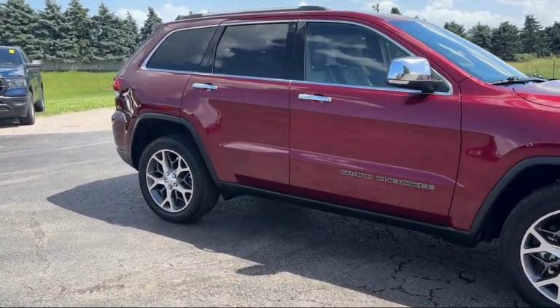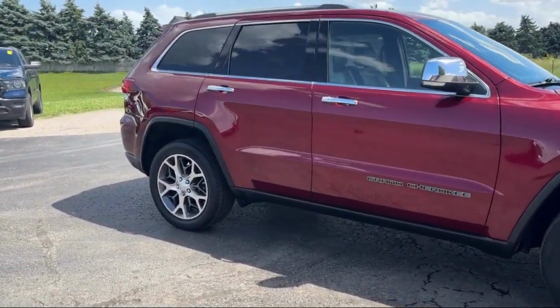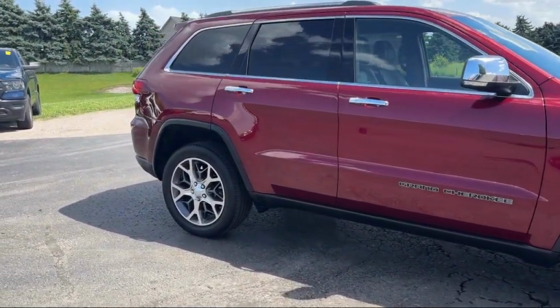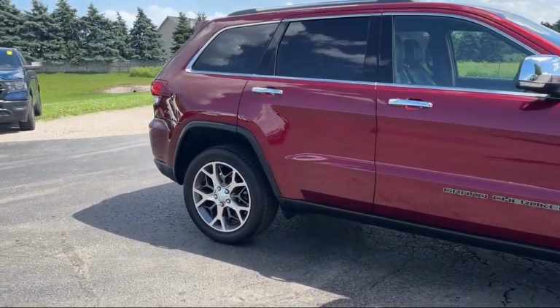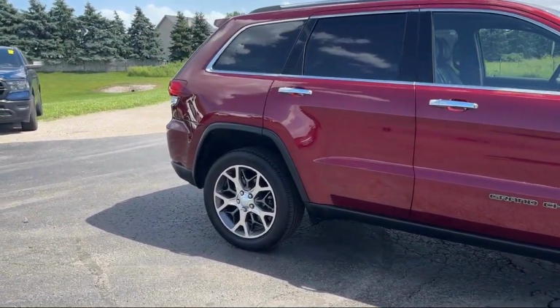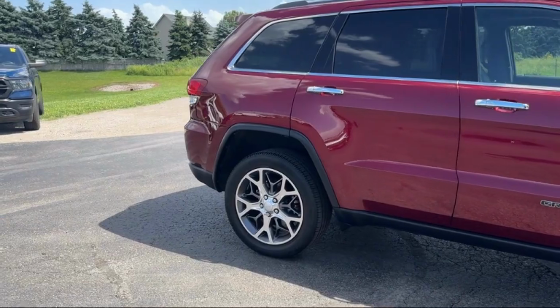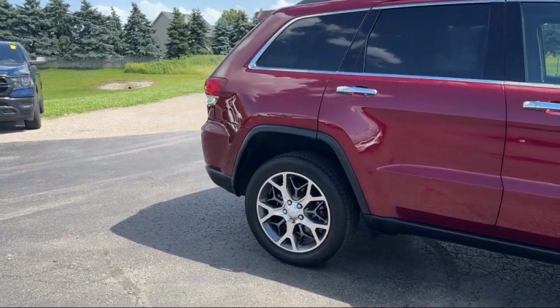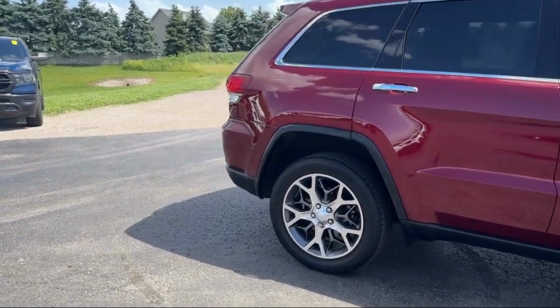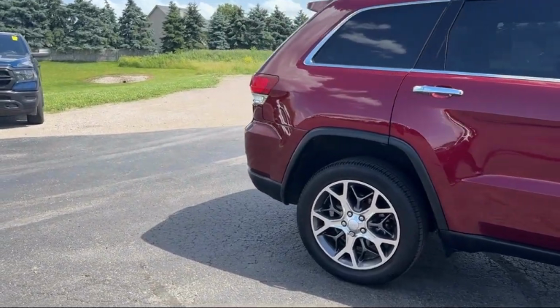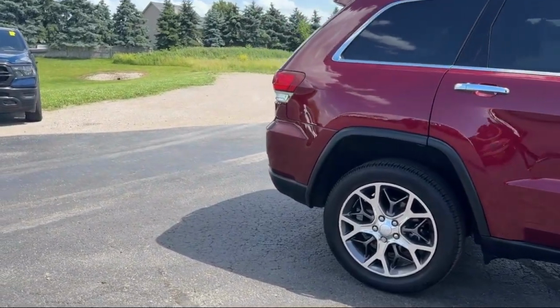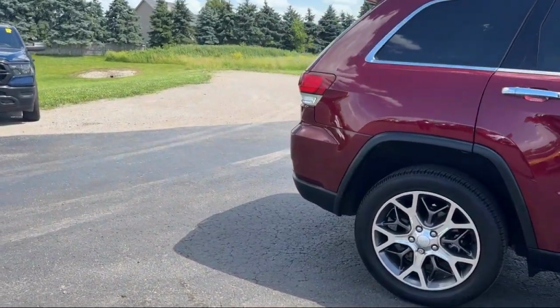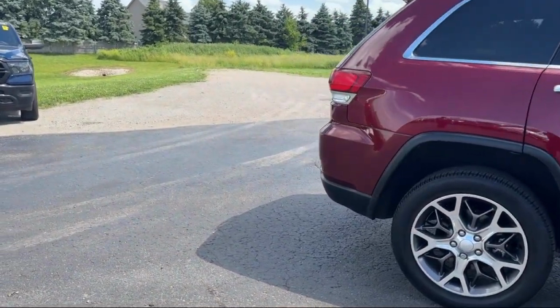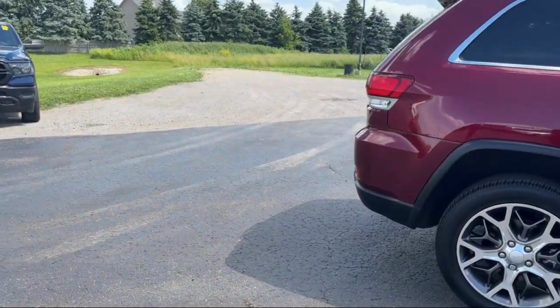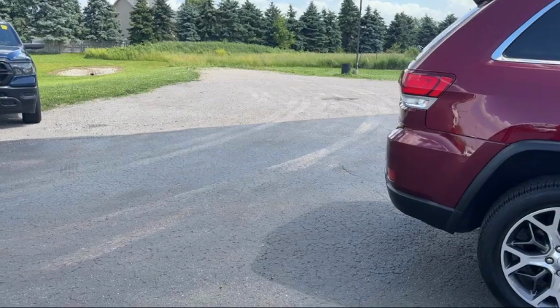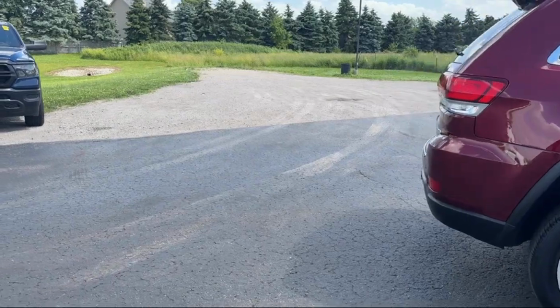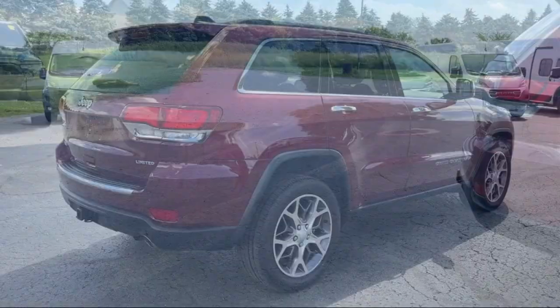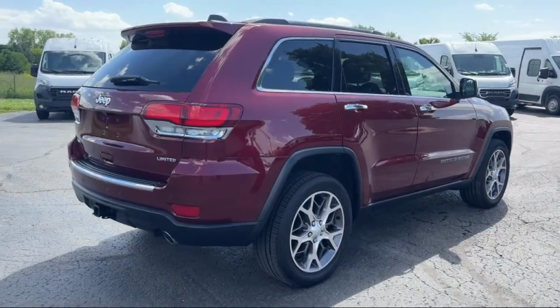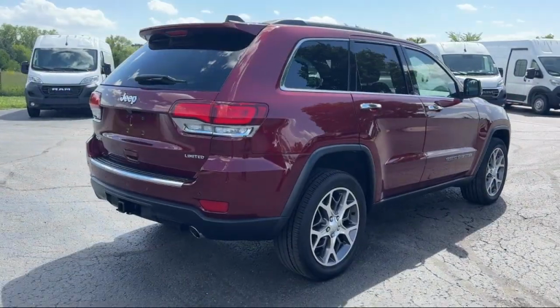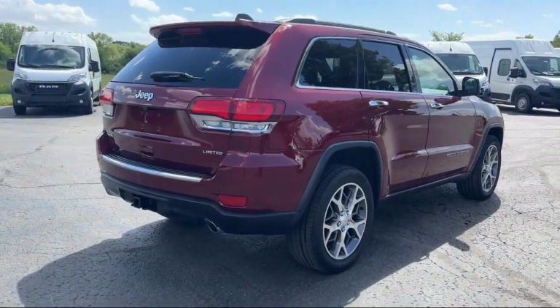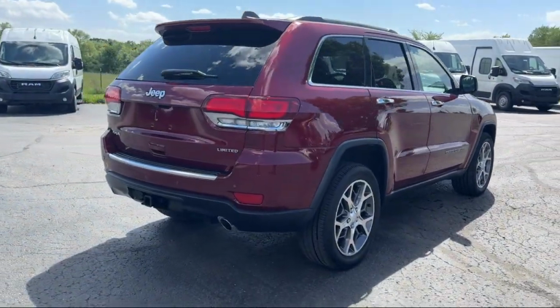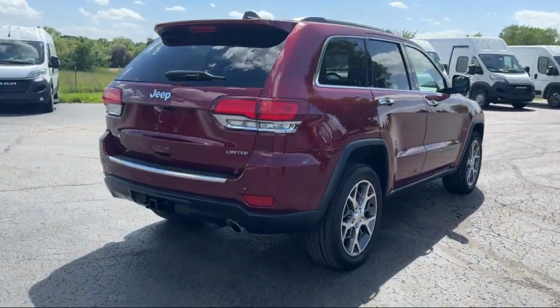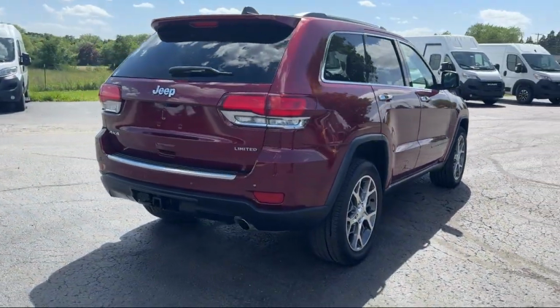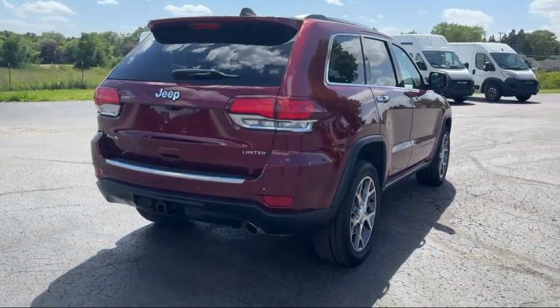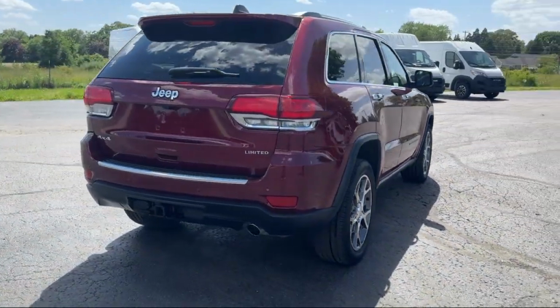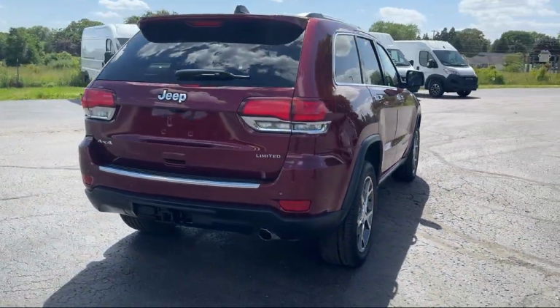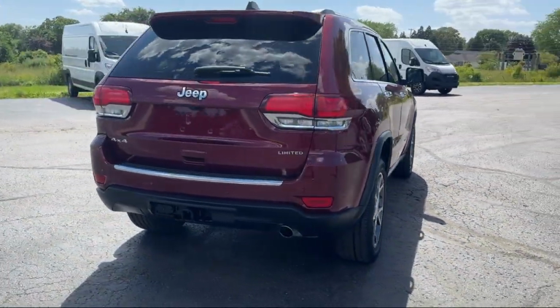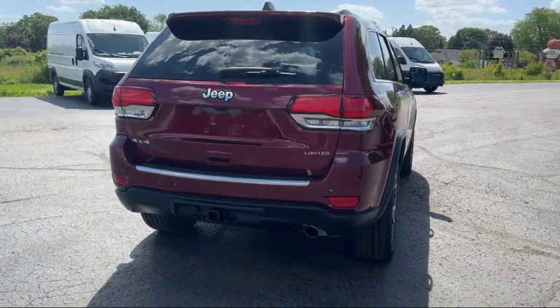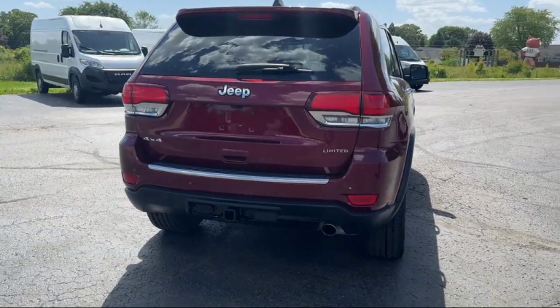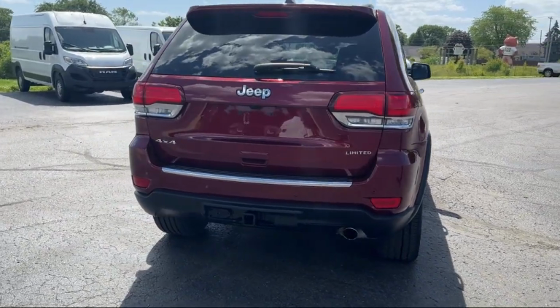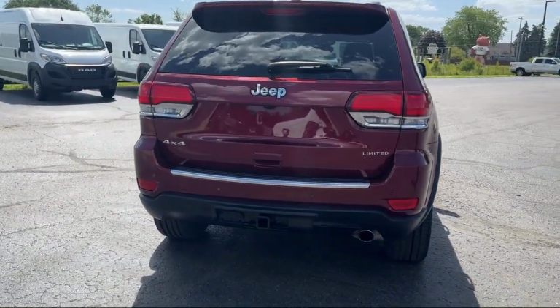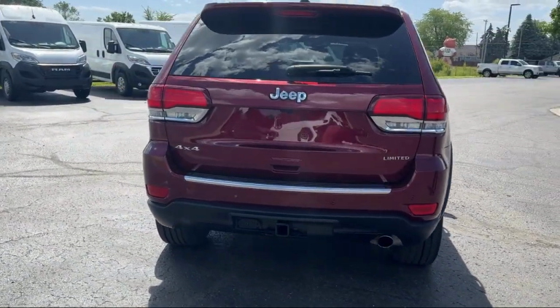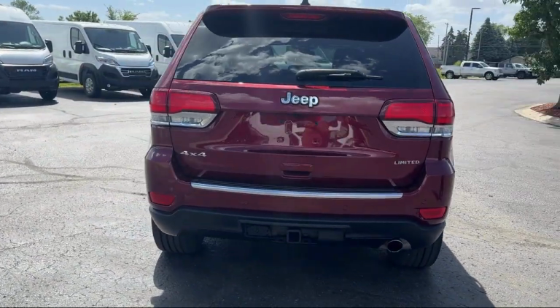4G LTE Wi-Fi Hotspot, Sirius XM Guardian Emergency Communication System, alloy wheels, steering wheel controls, and has less than 40,000 miles on the odometer.